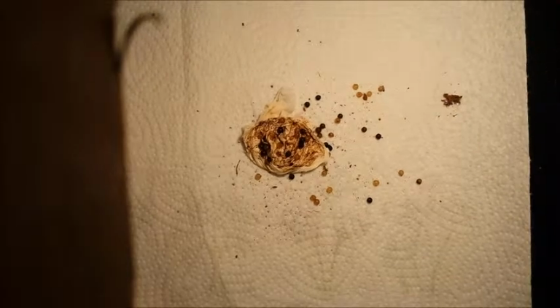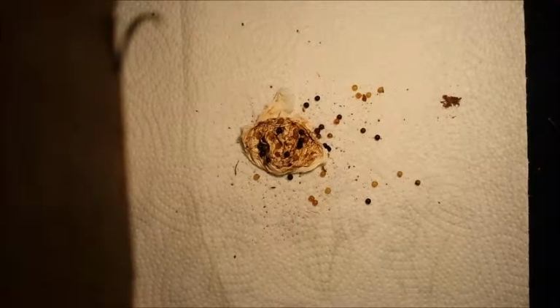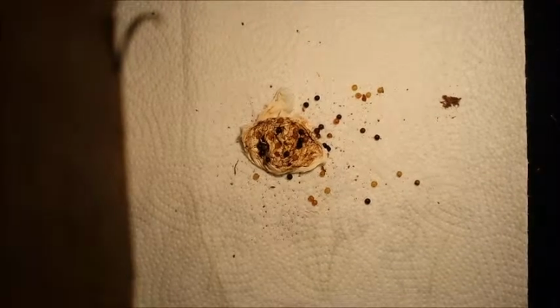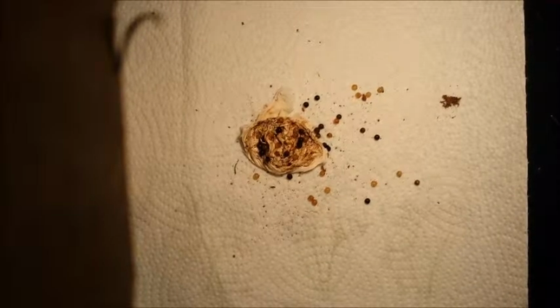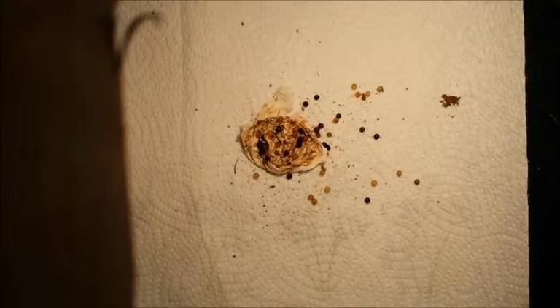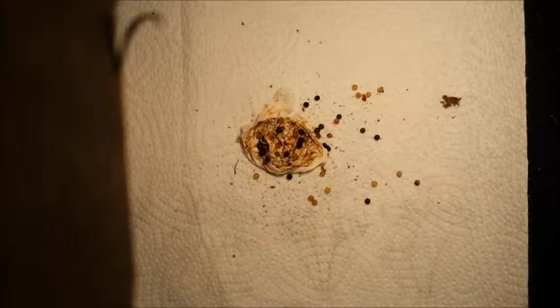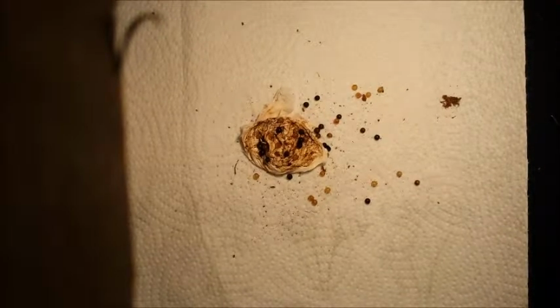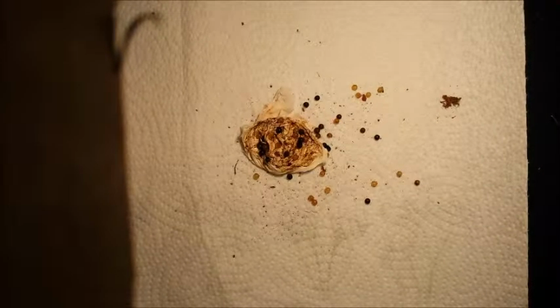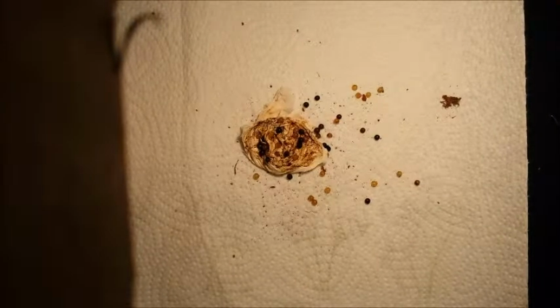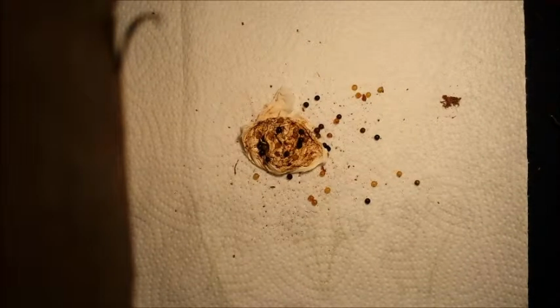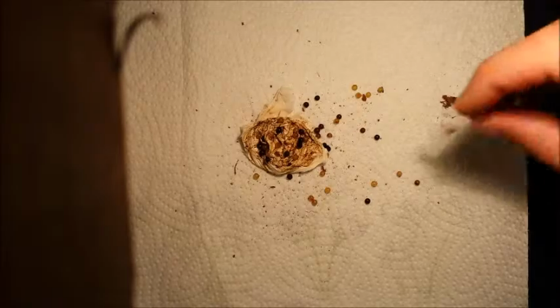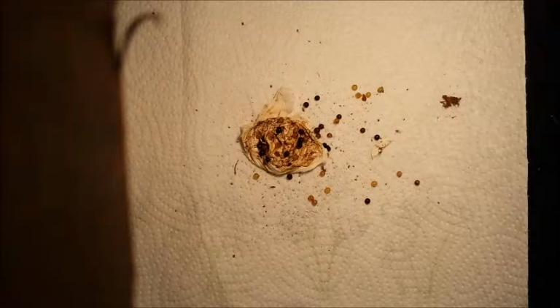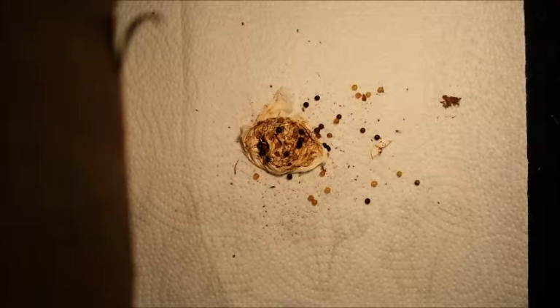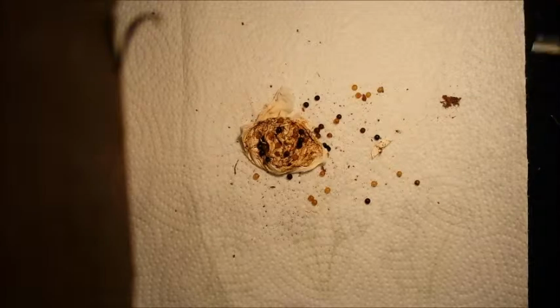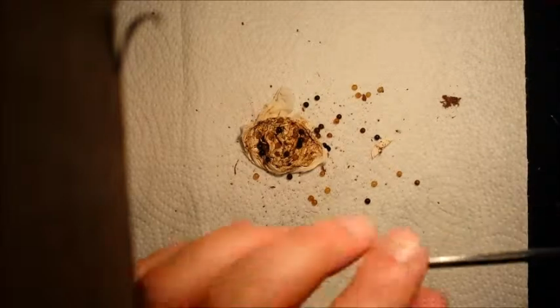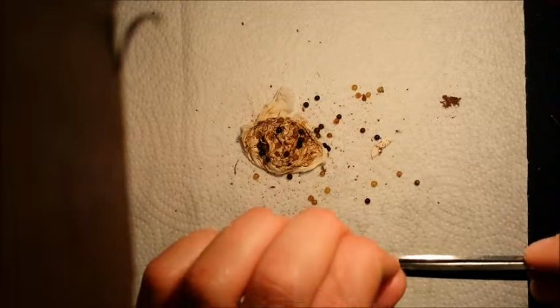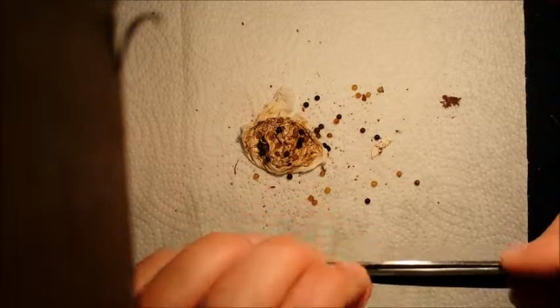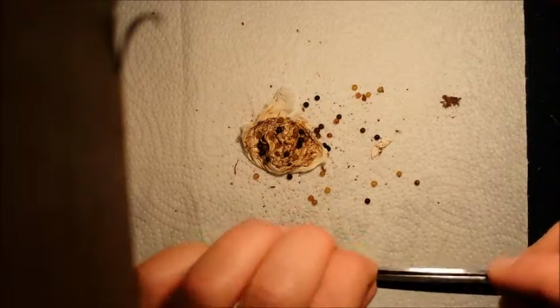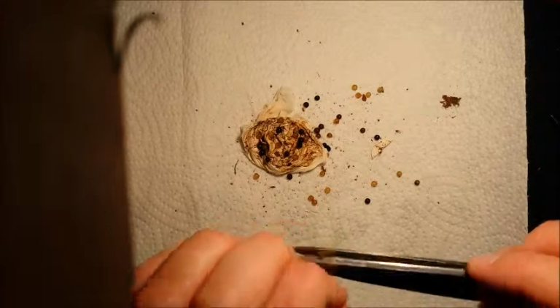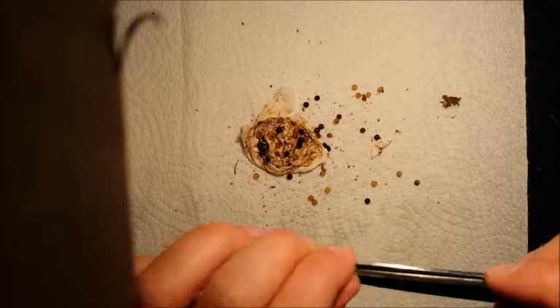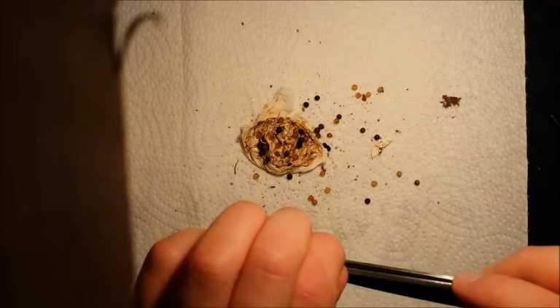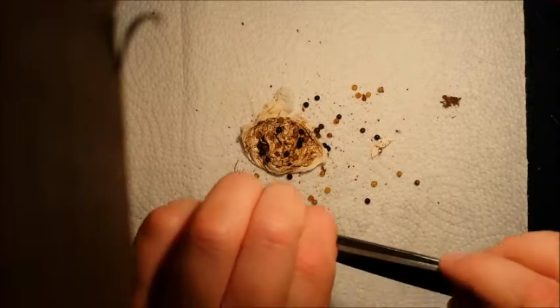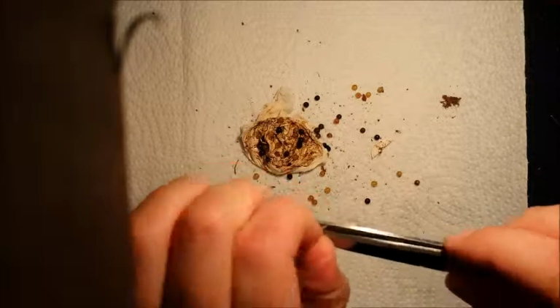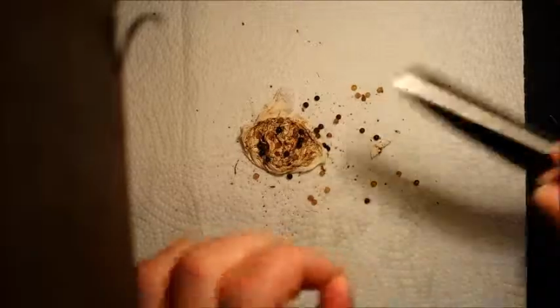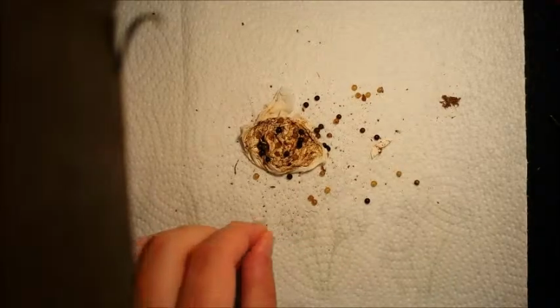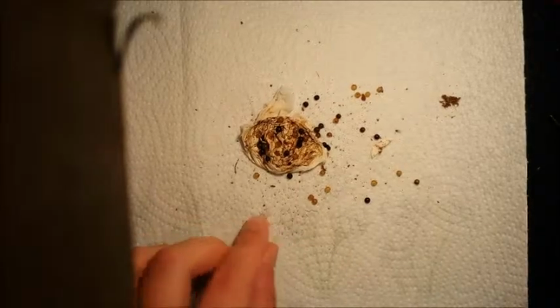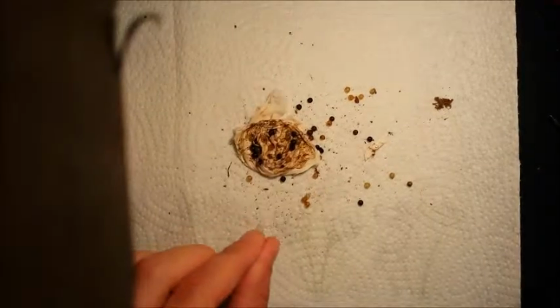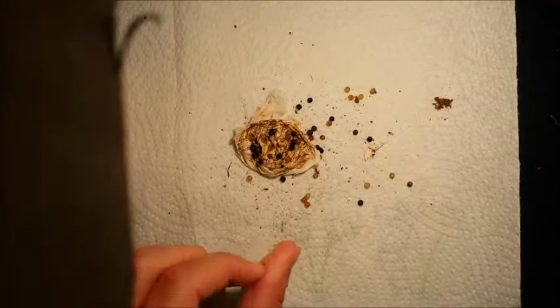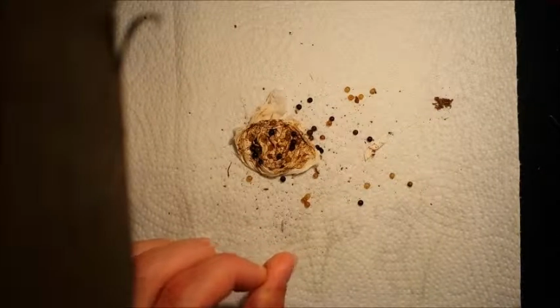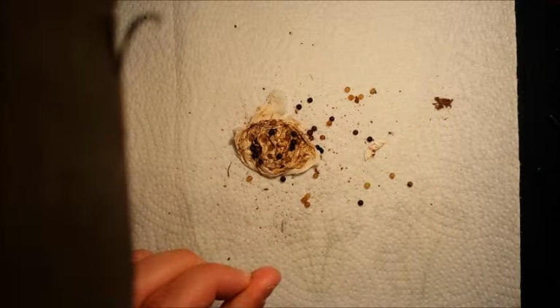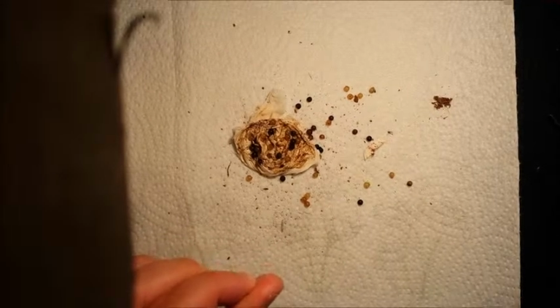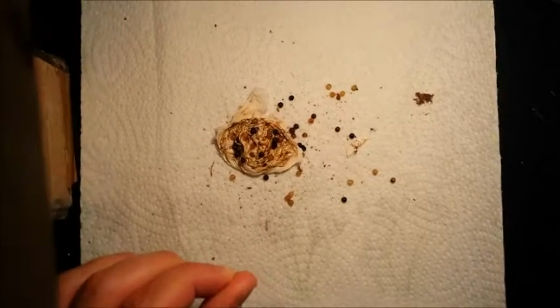I am going to throw this in the garbage and try to get some new spiders made. Goodbye guys.